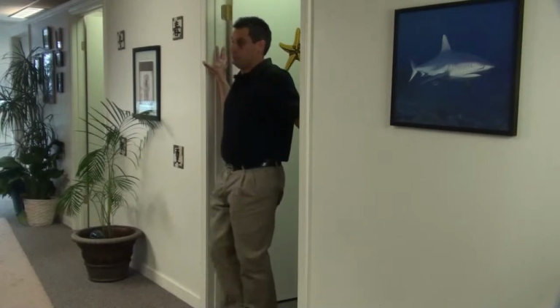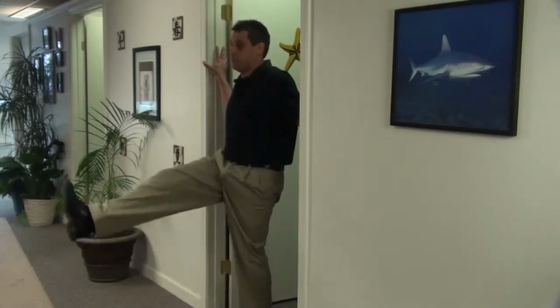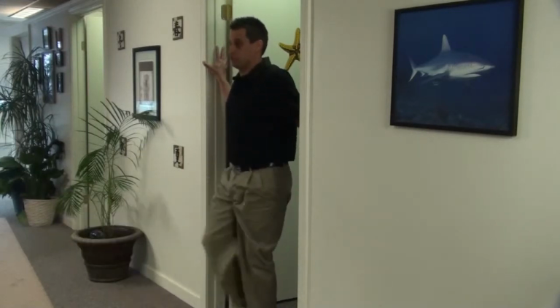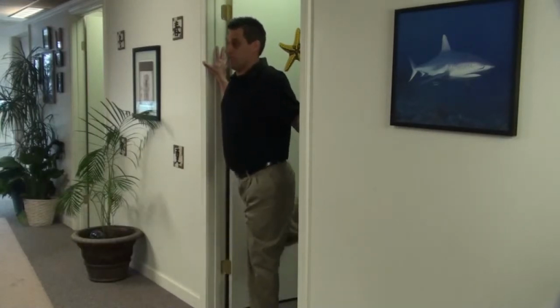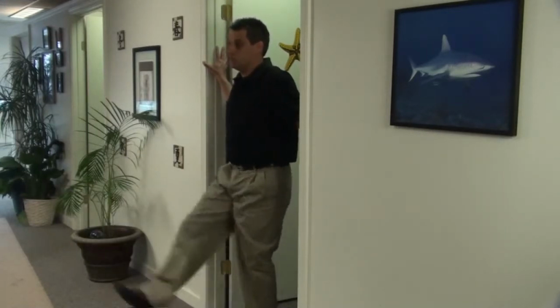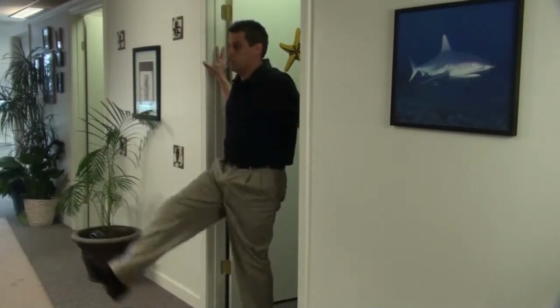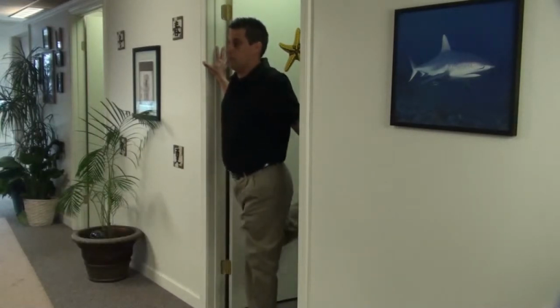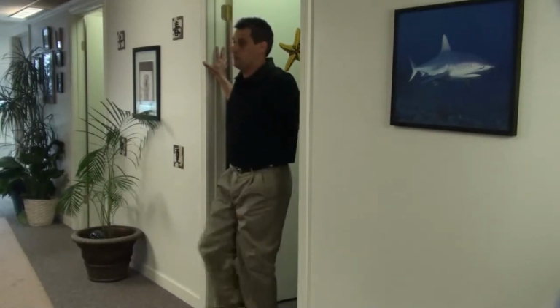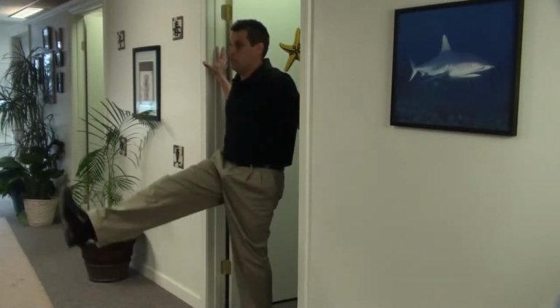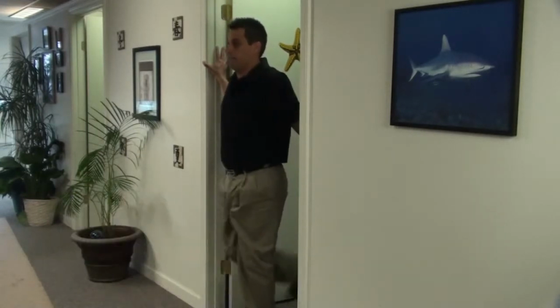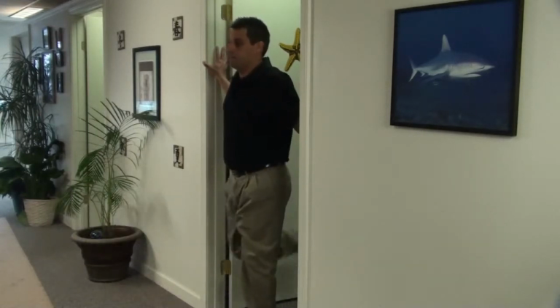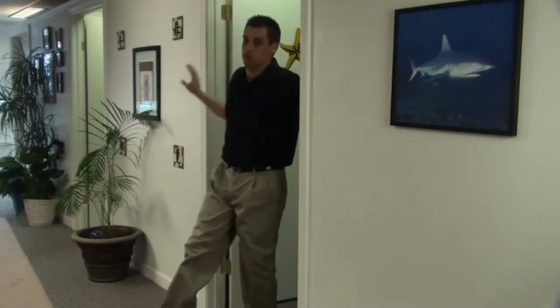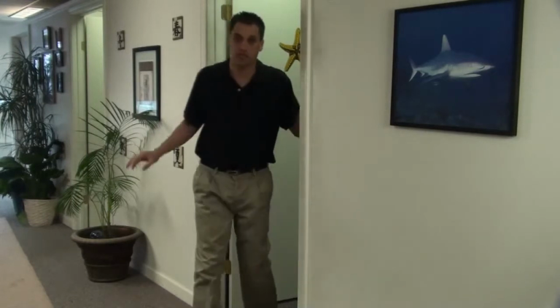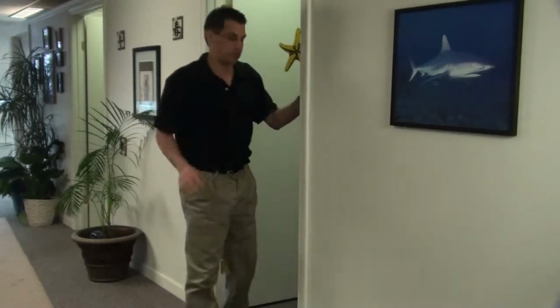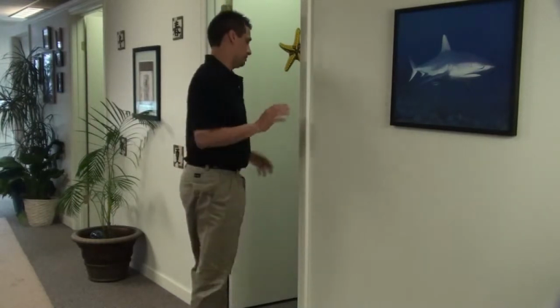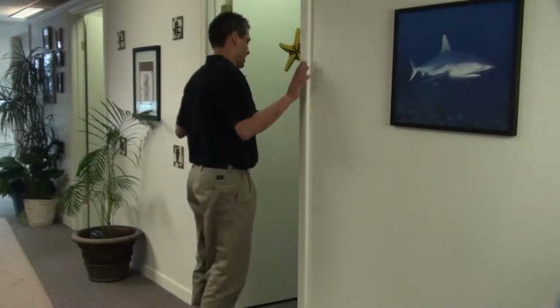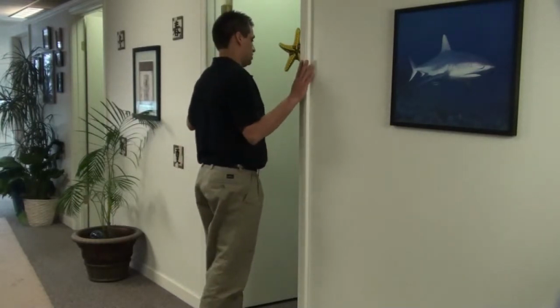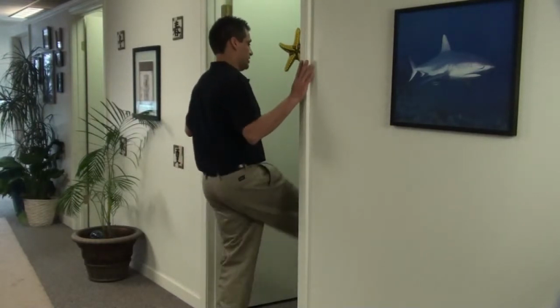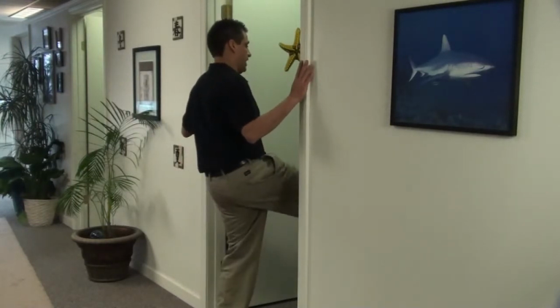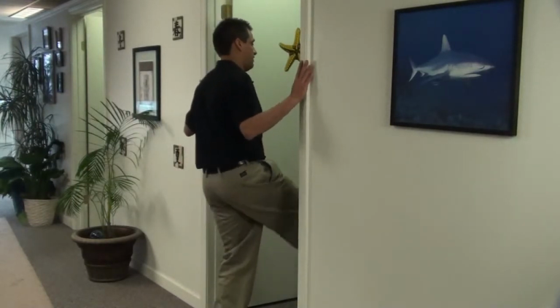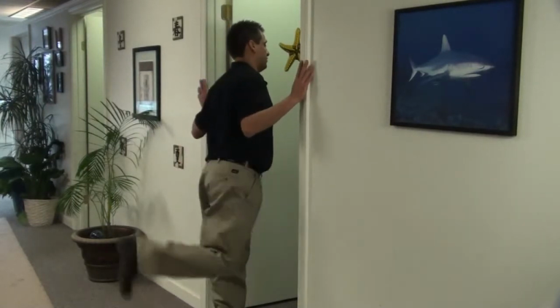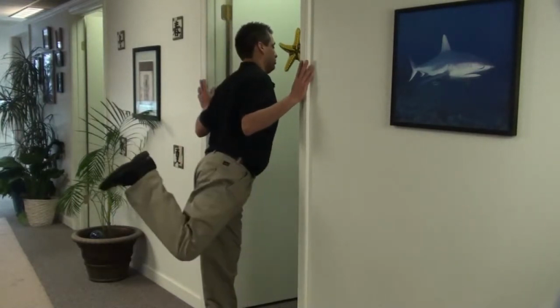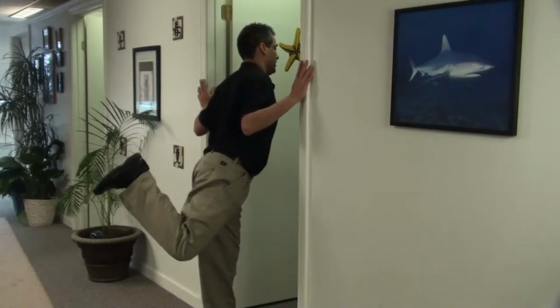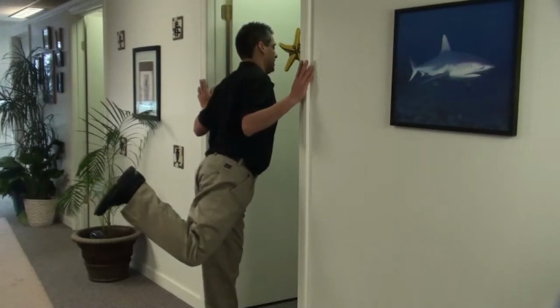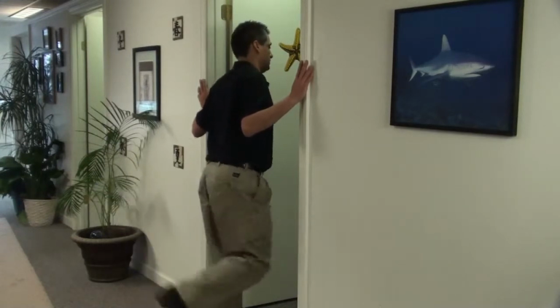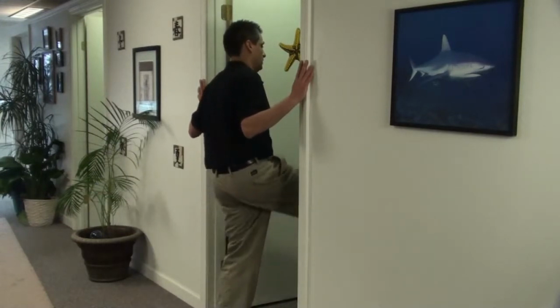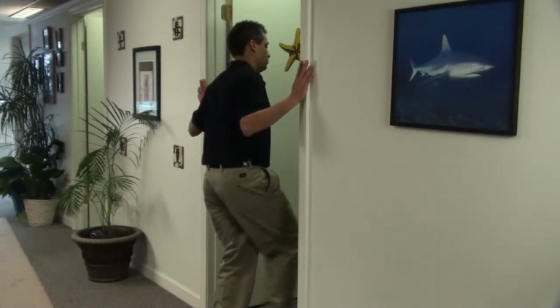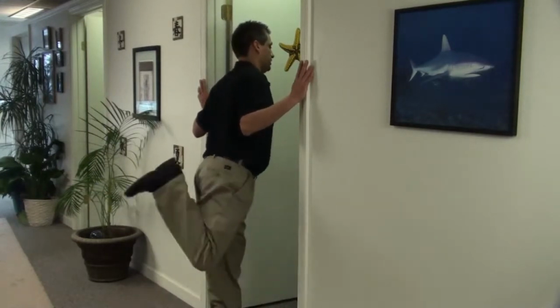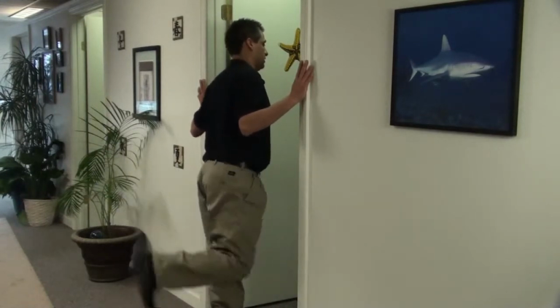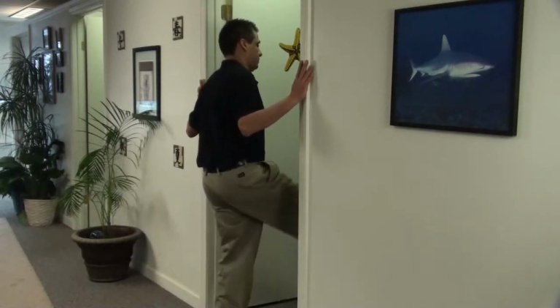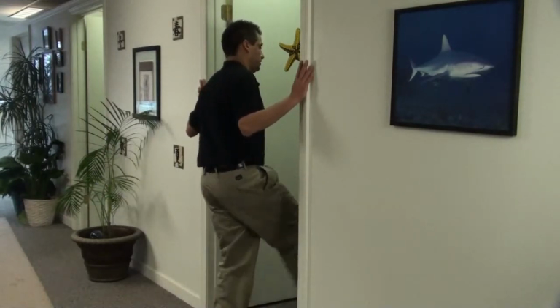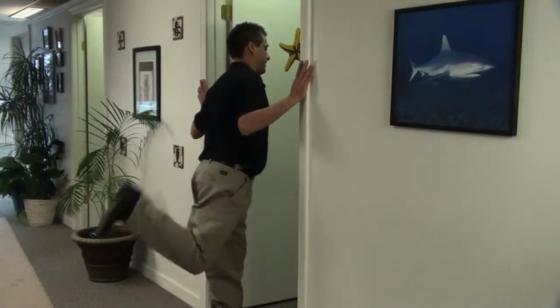Repeat on the other side. I'll show you what that looks like from the other side. Straight kick out, then follow through with a bent knee as if you wanted to kick yourself in the buttocks or the back.